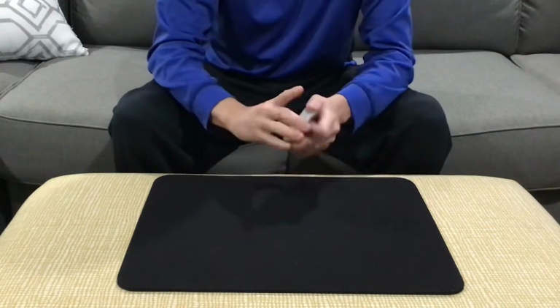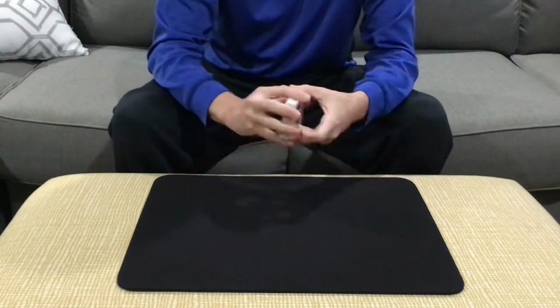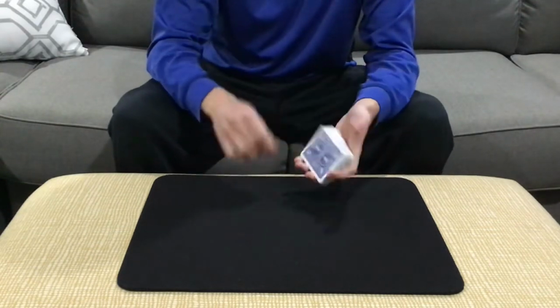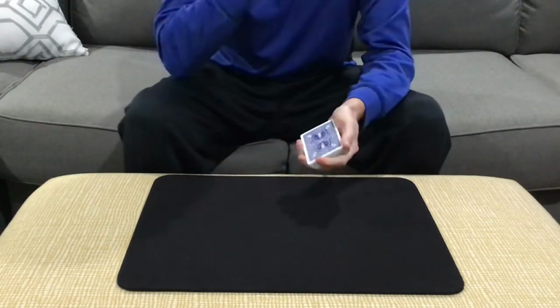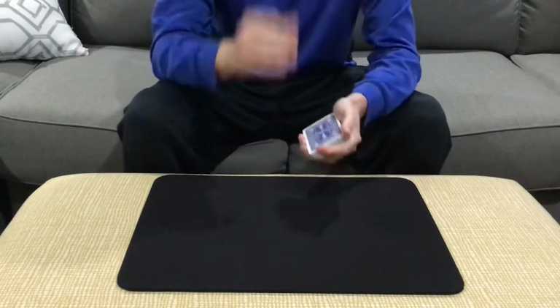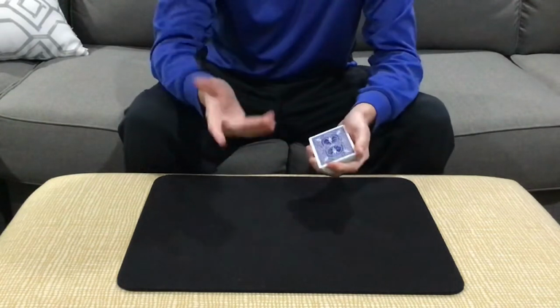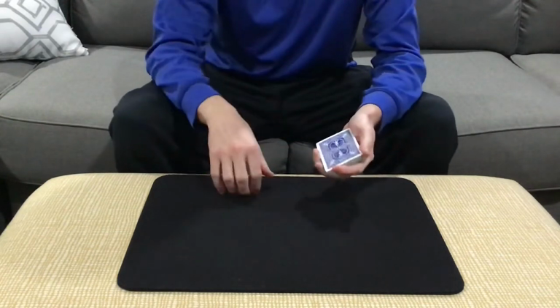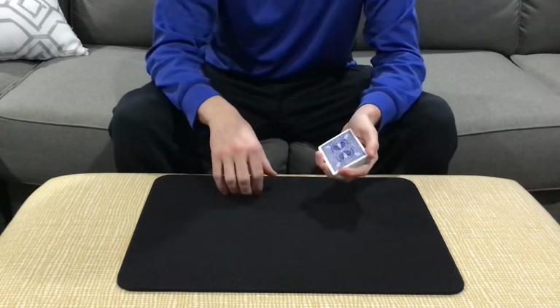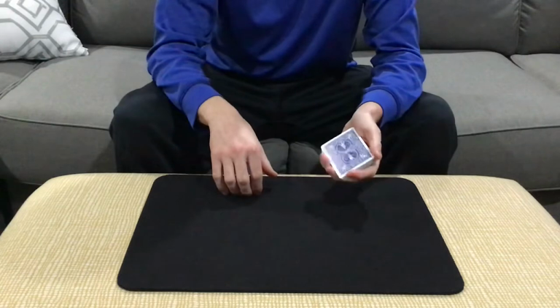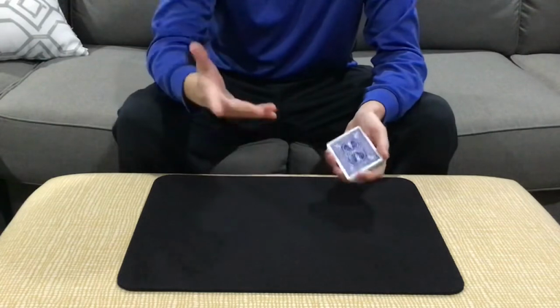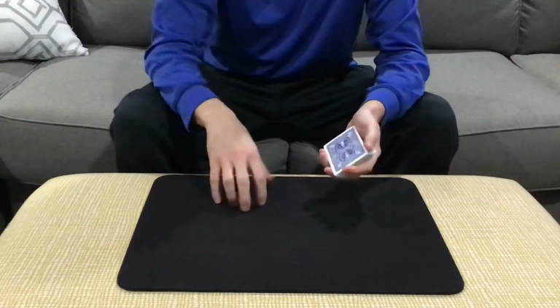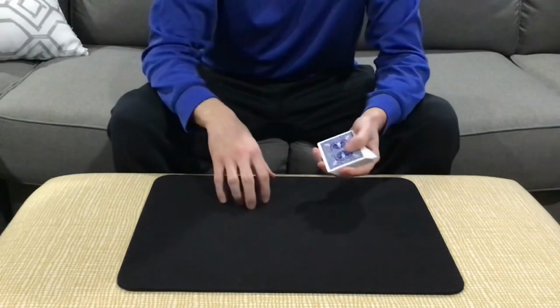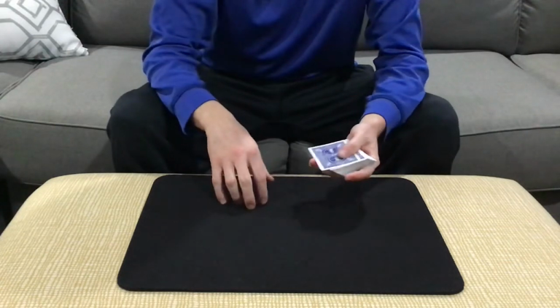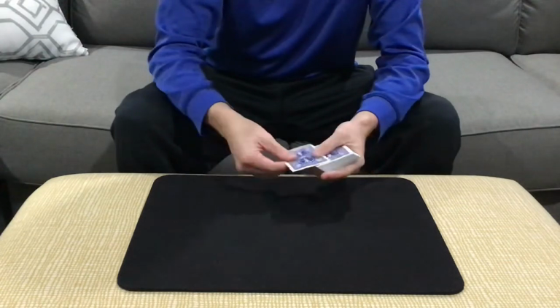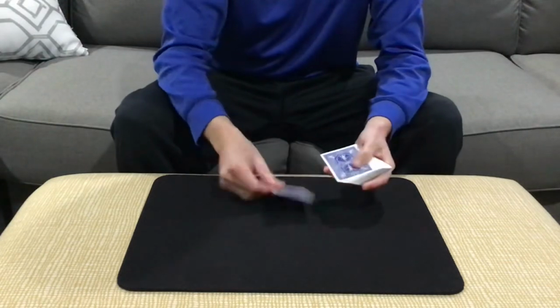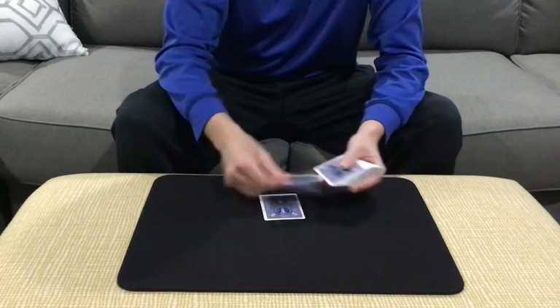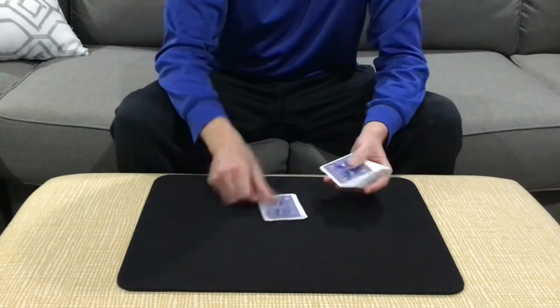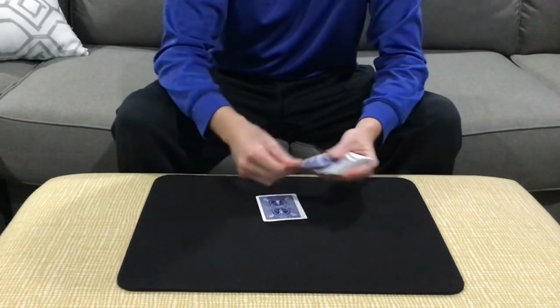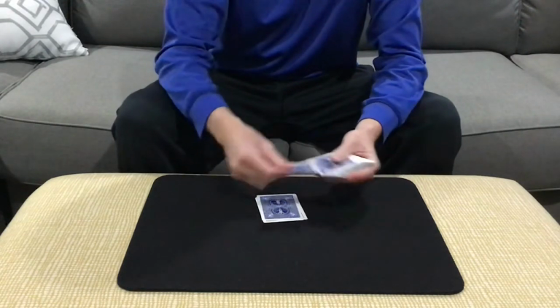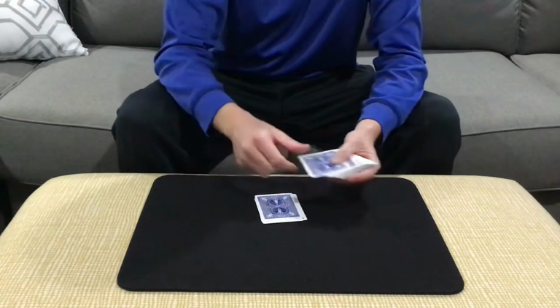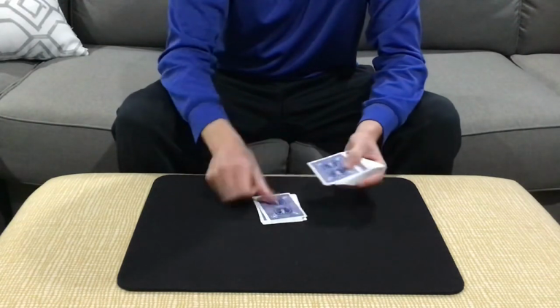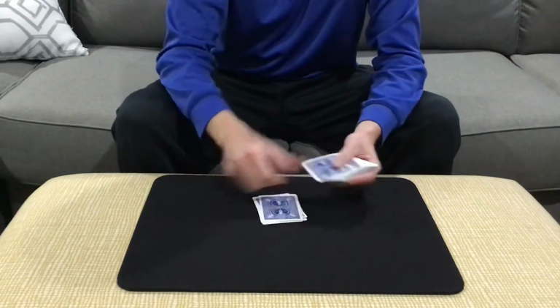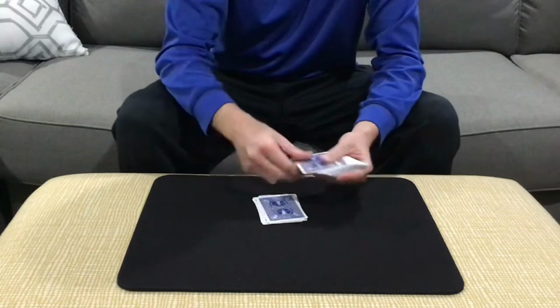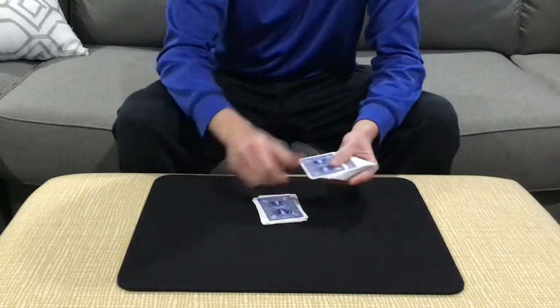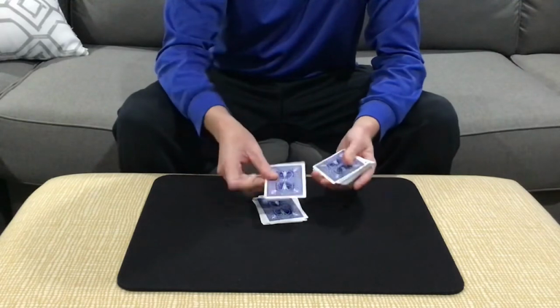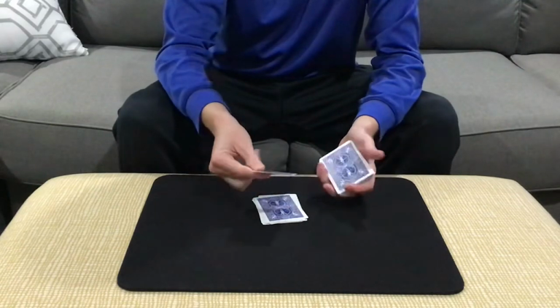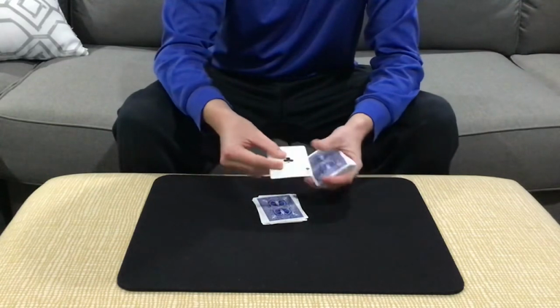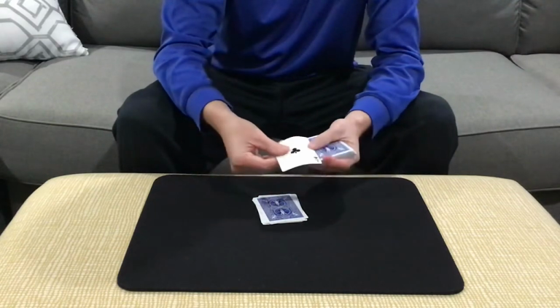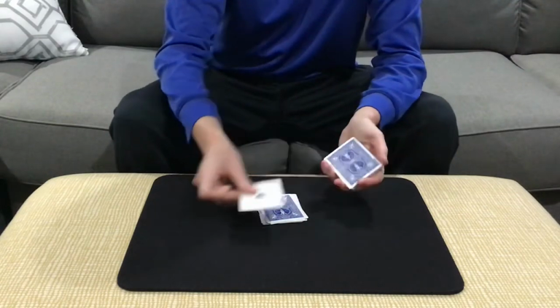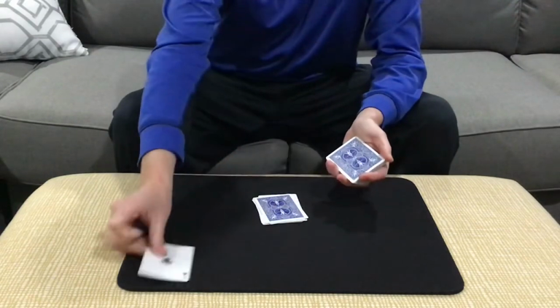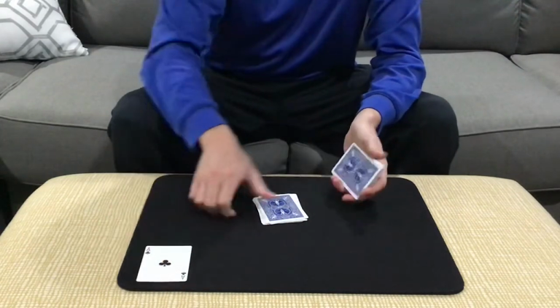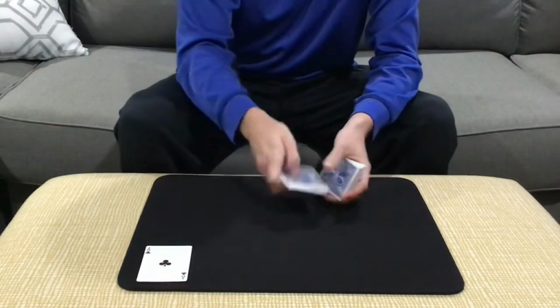To find the first ace, we're just going to spell to it. So let's go for the ace of clubs. We'll spell A-C-E-O-F-C-L-U-B-S, and there we get the ace of clubs.